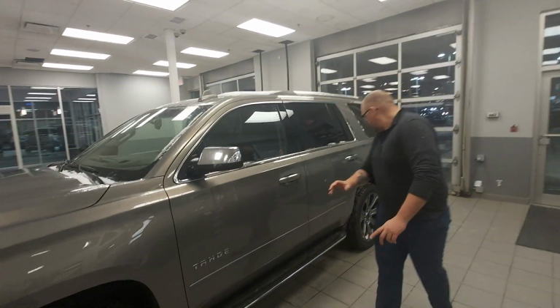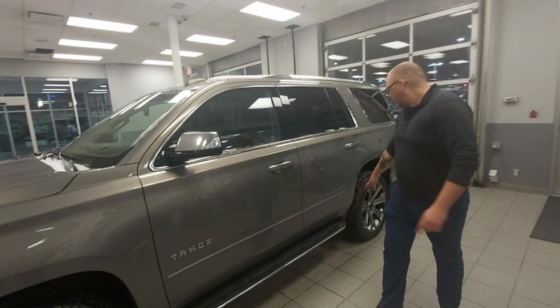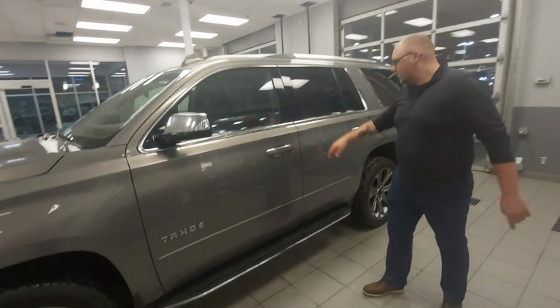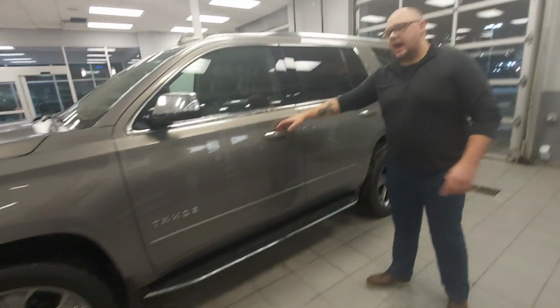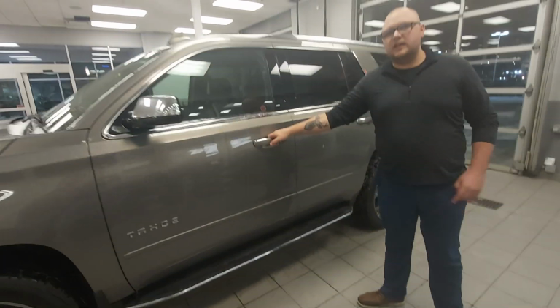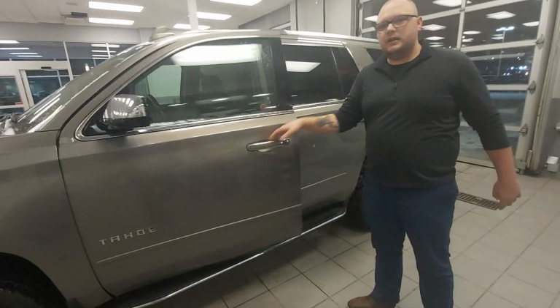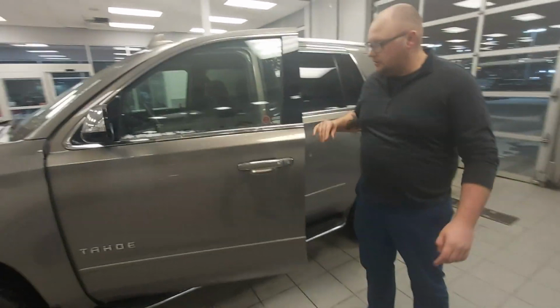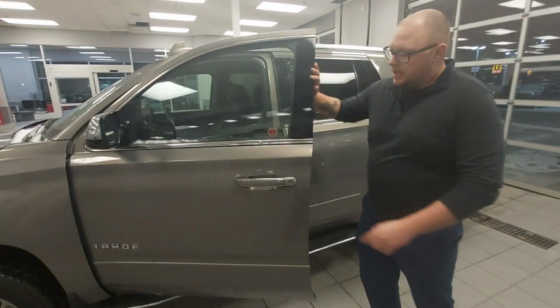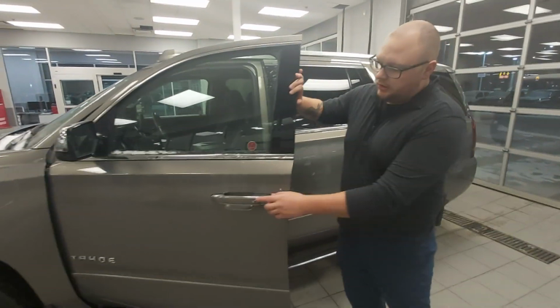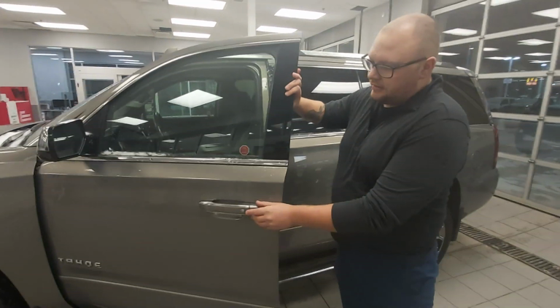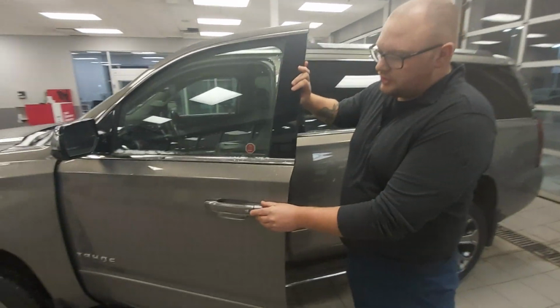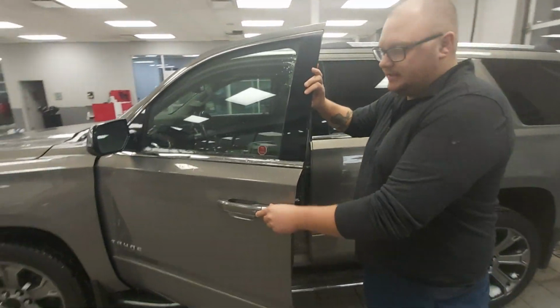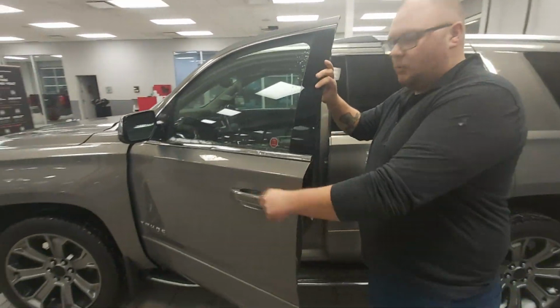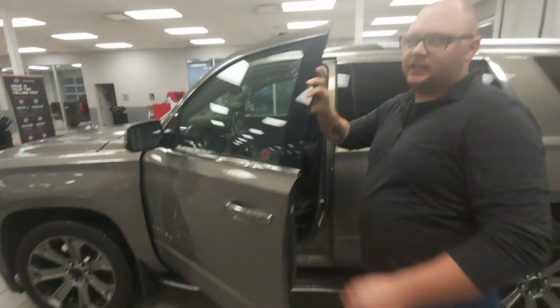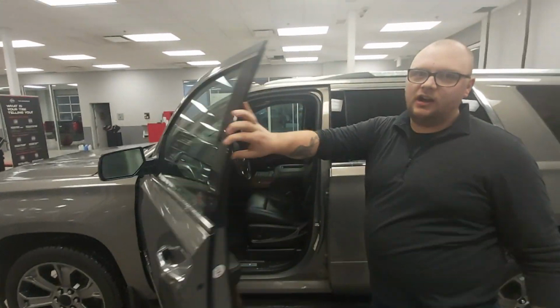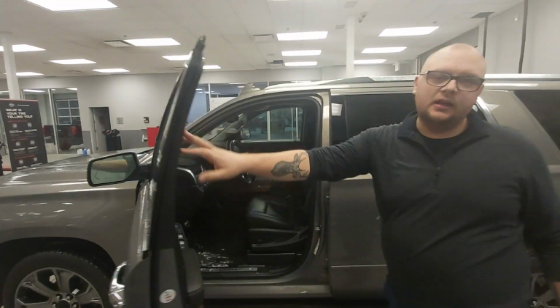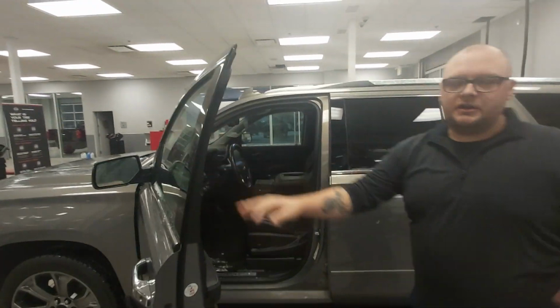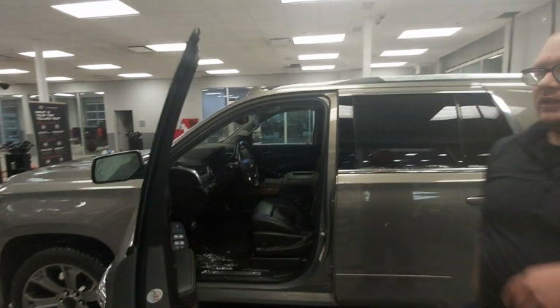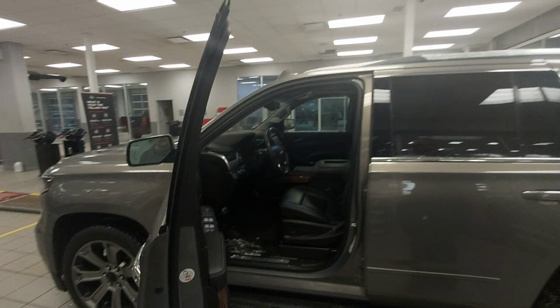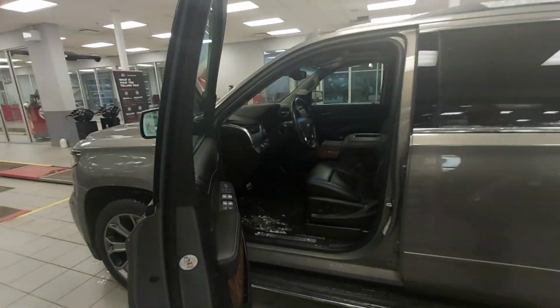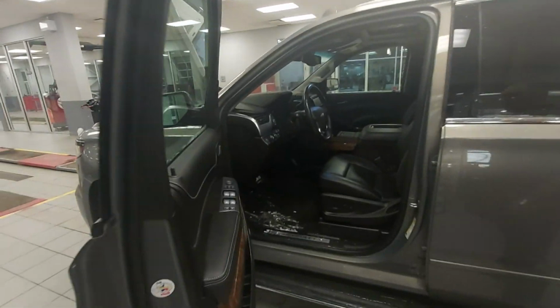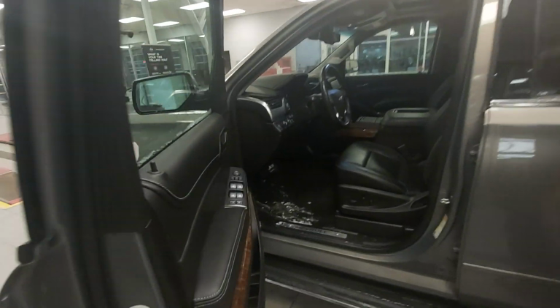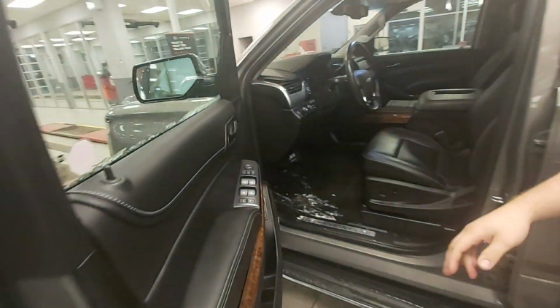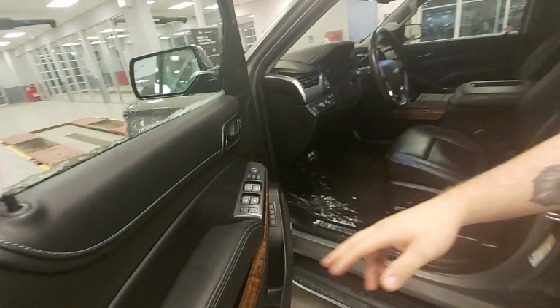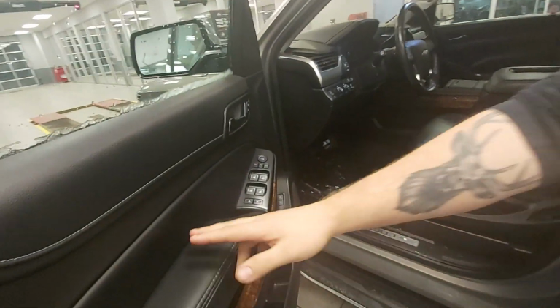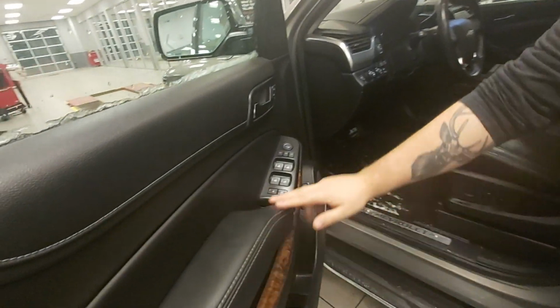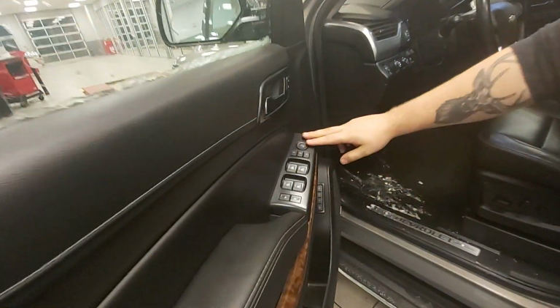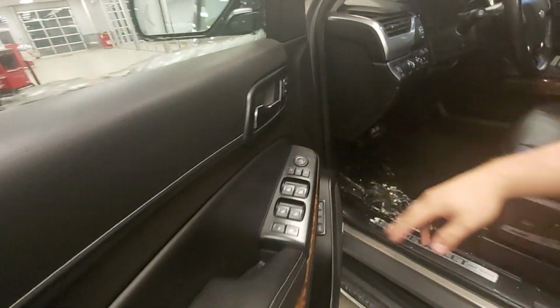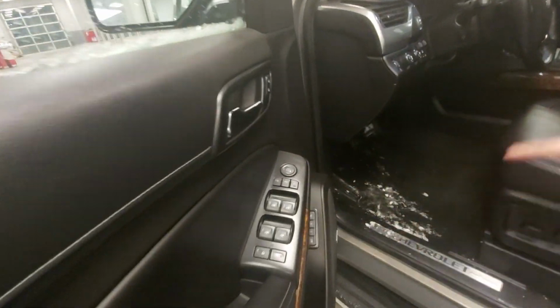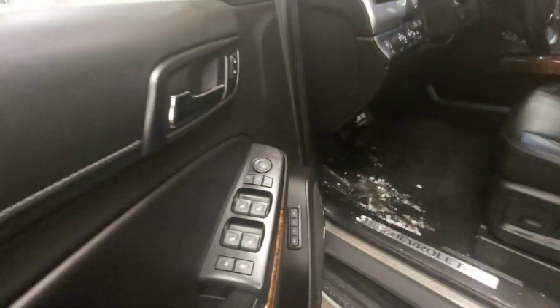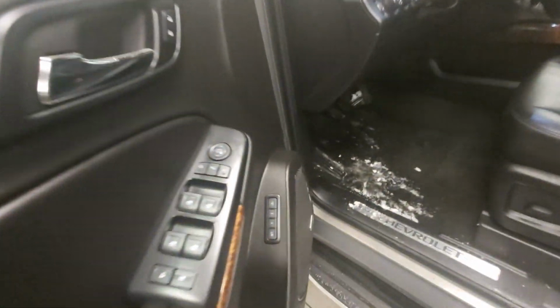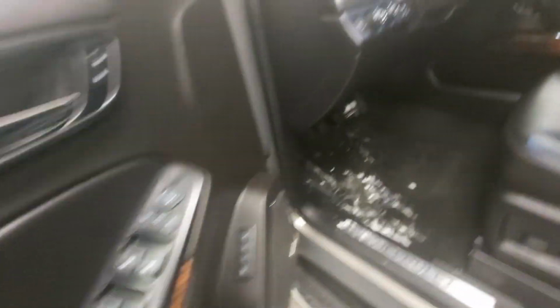You're going to get your full cab legs, running boards, as well as your intelligent key system. One click unlocks it, another click locks it. You're going to have all your power amenities here, as well as your true four-wheel drive.